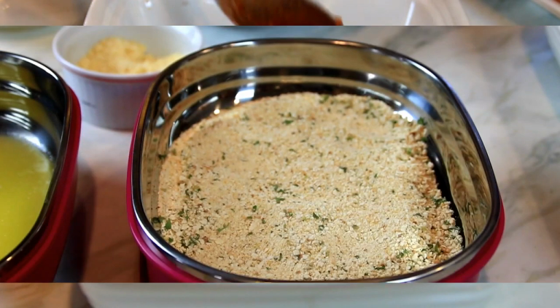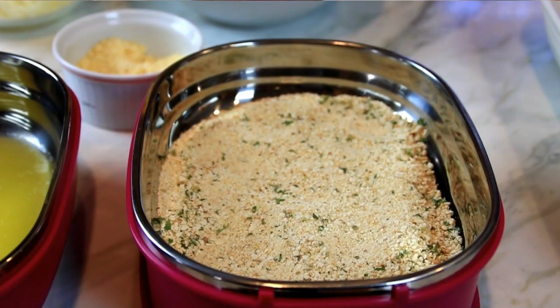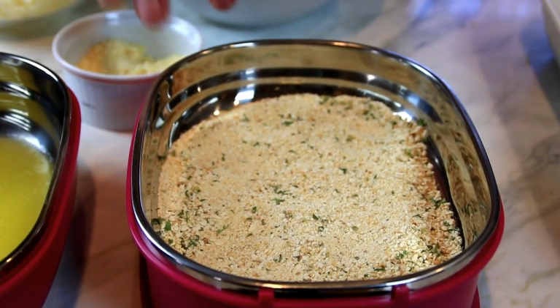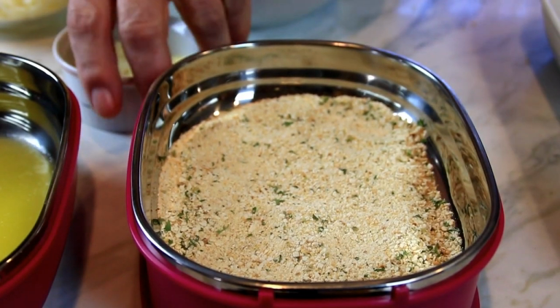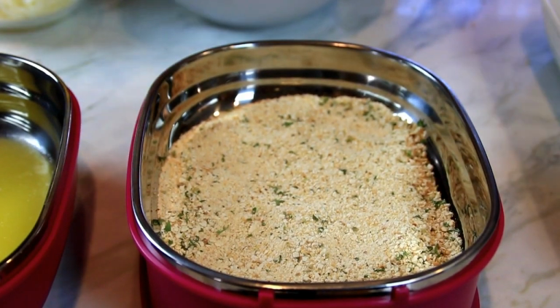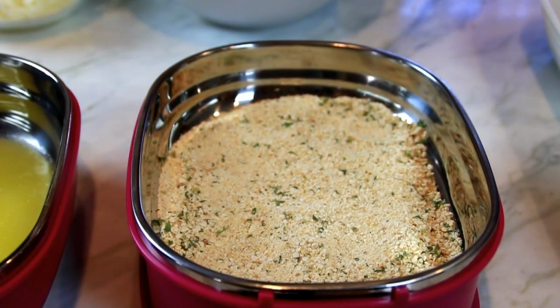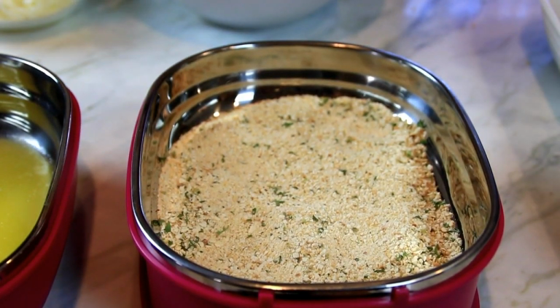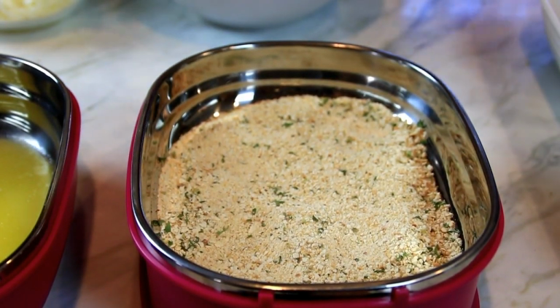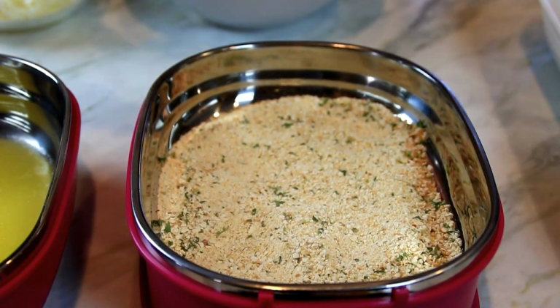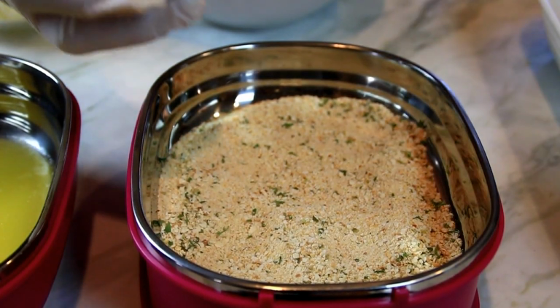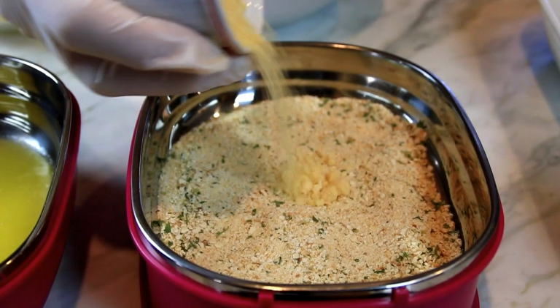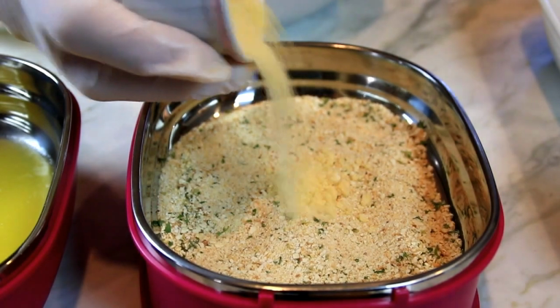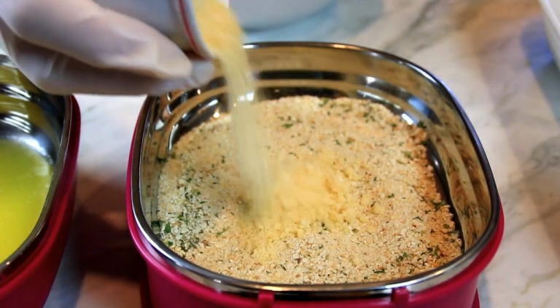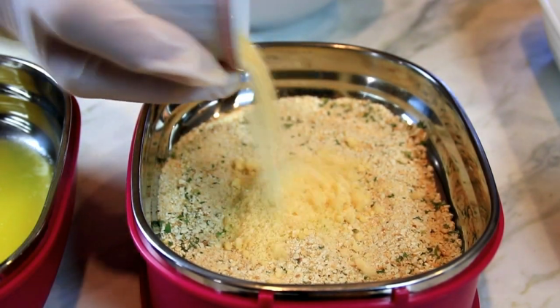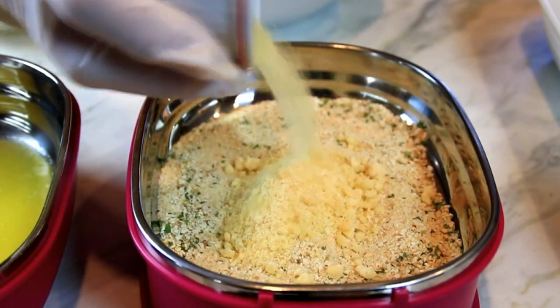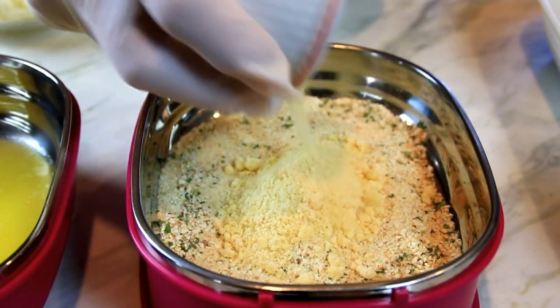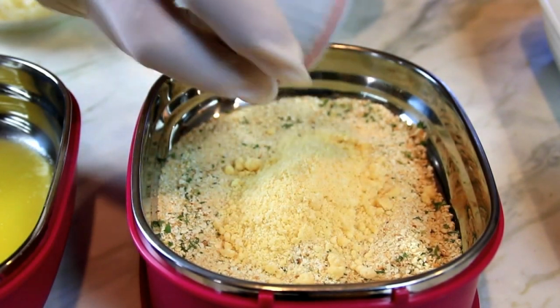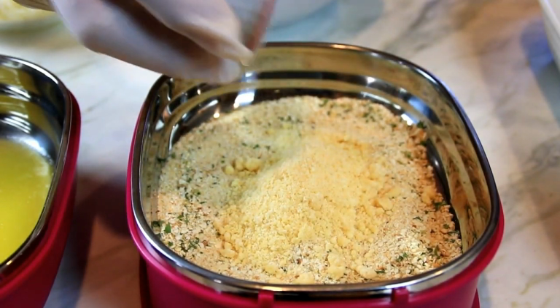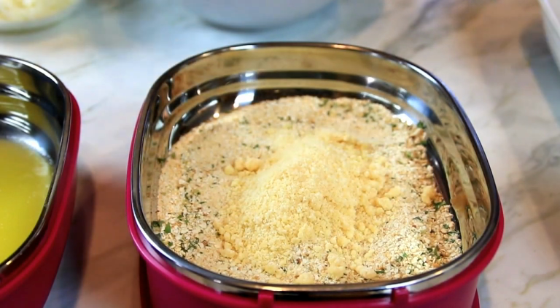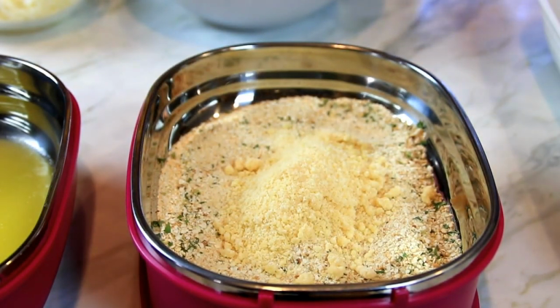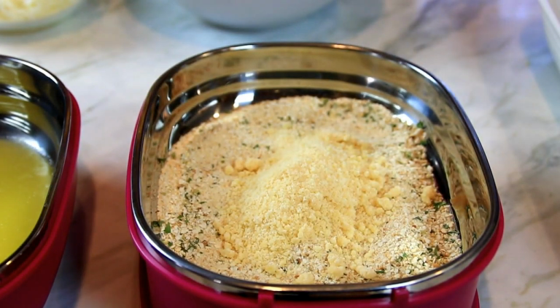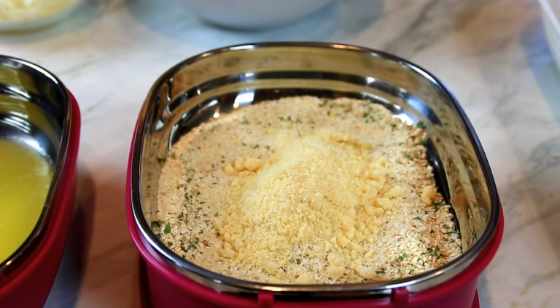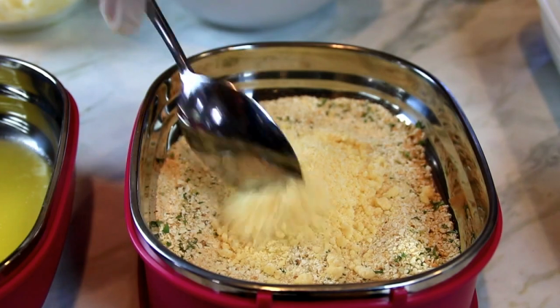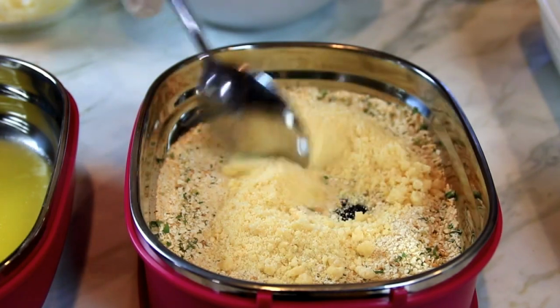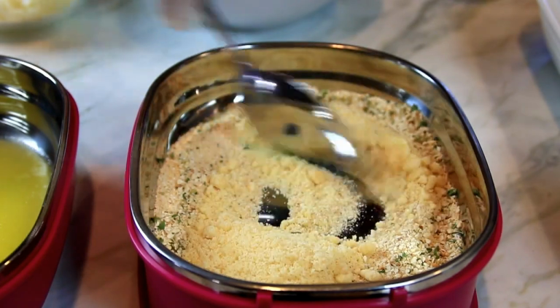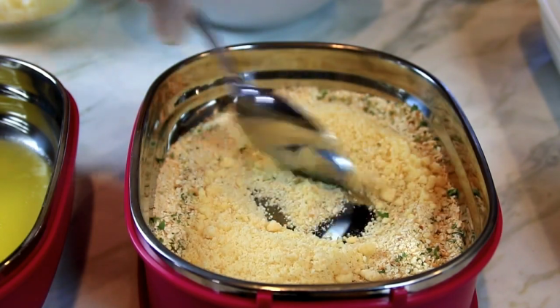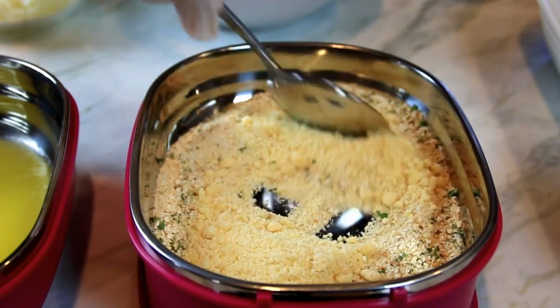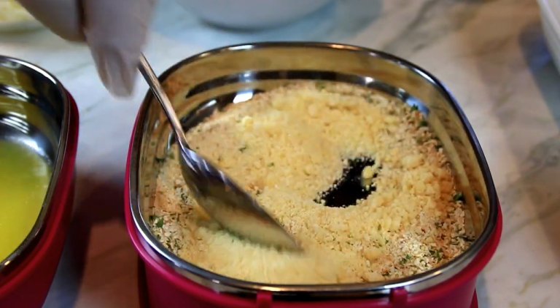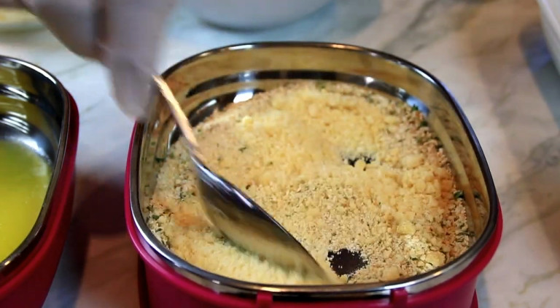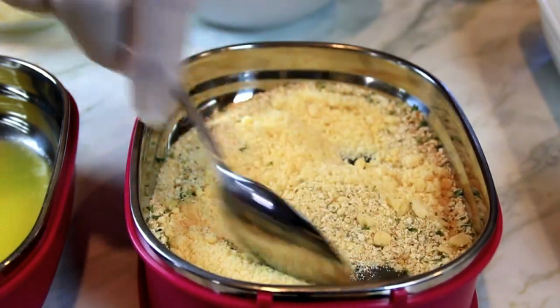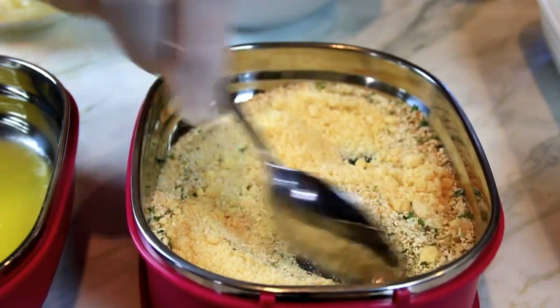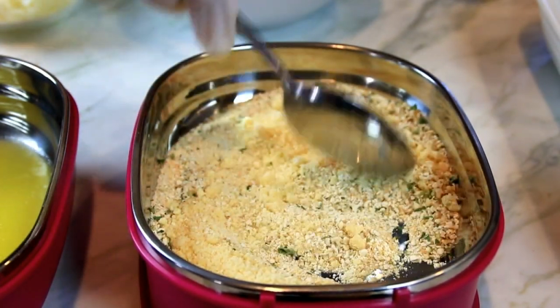Okay let's move to our dredging station. What I've got here is a quarter cup of bread crumbs — these are Italian but you can use whatever you like — and two tablespoons of parmesan. I'm just gonna go ahead and mix this up.